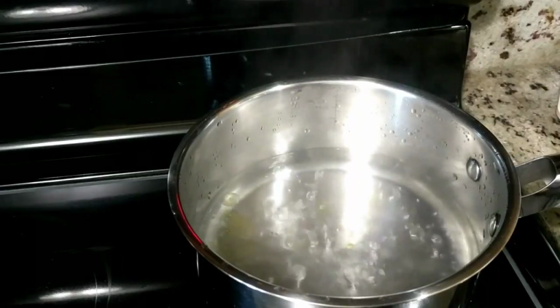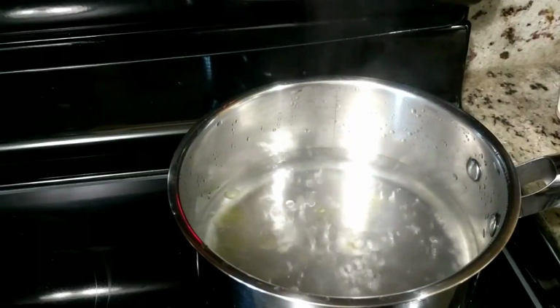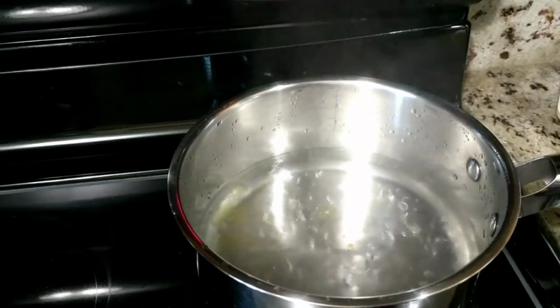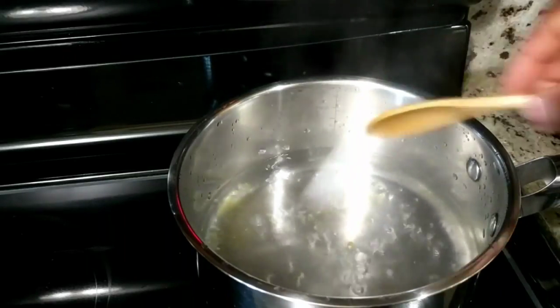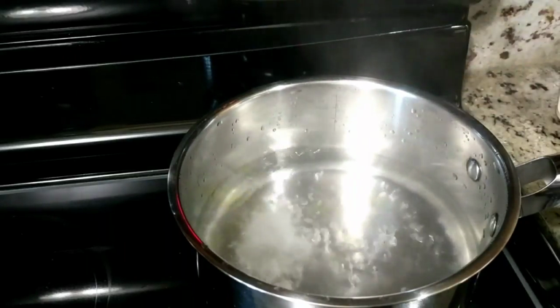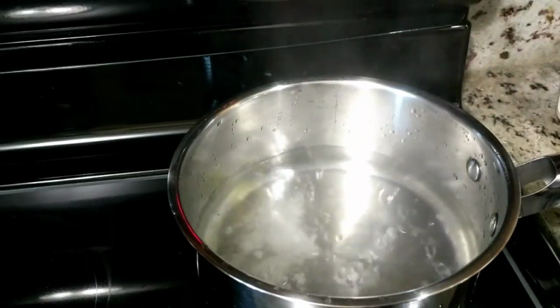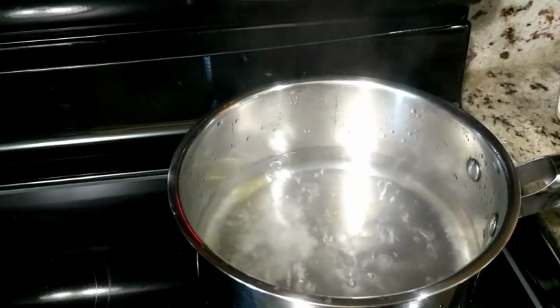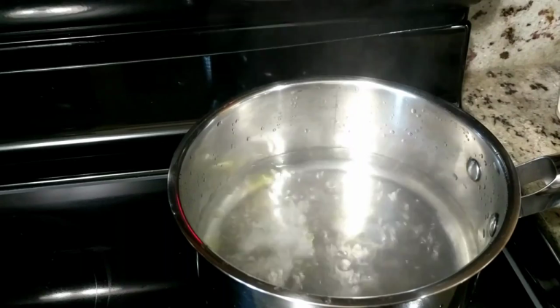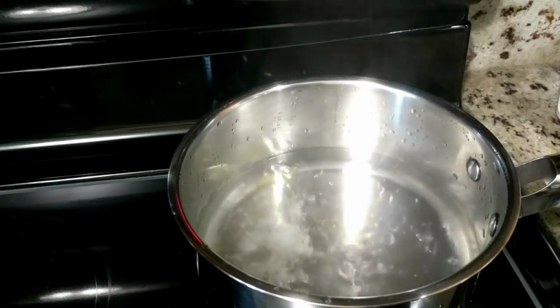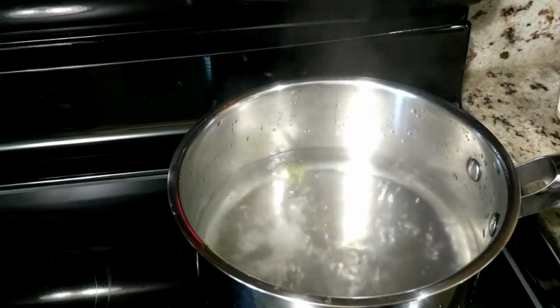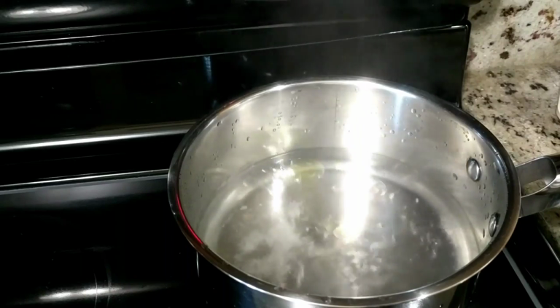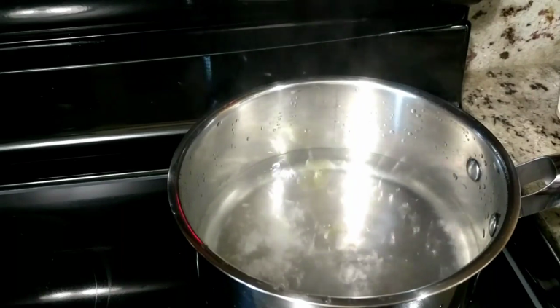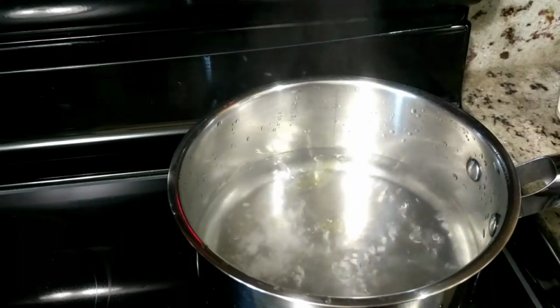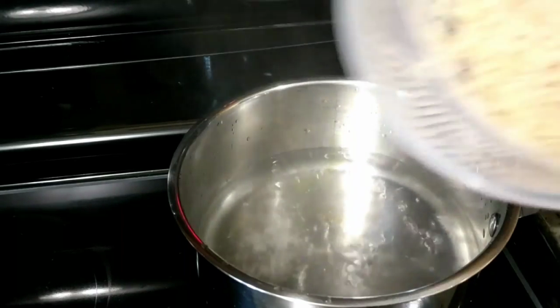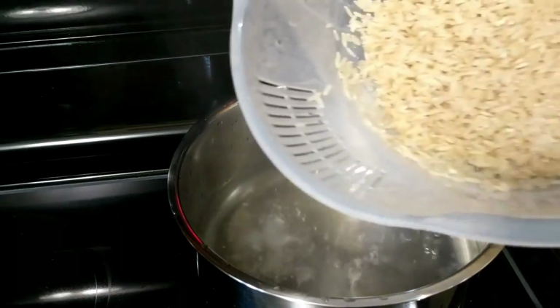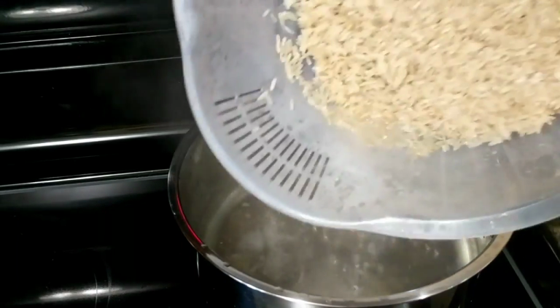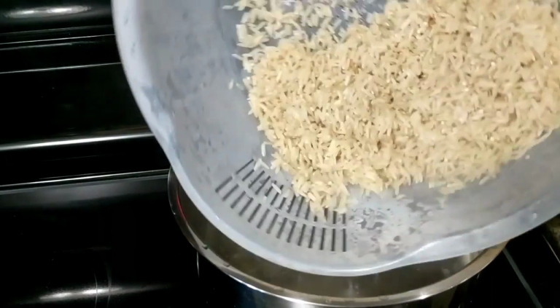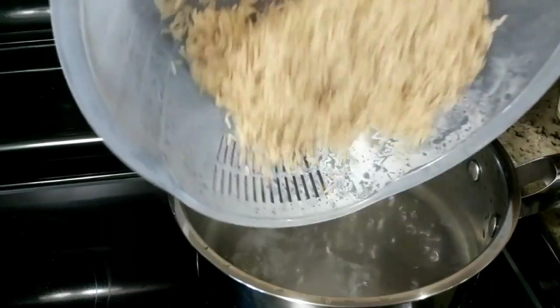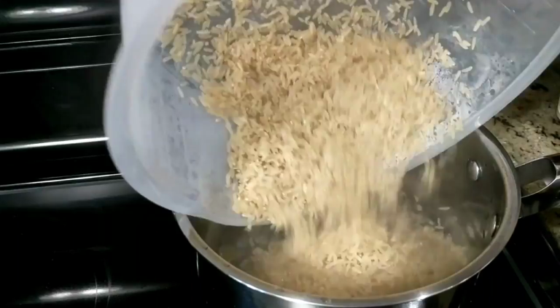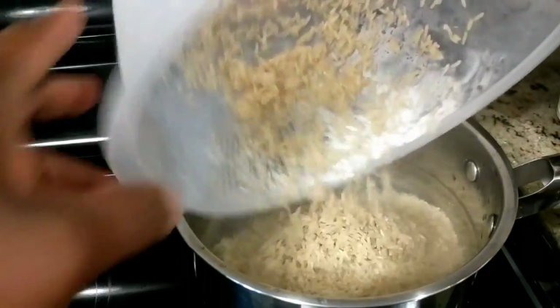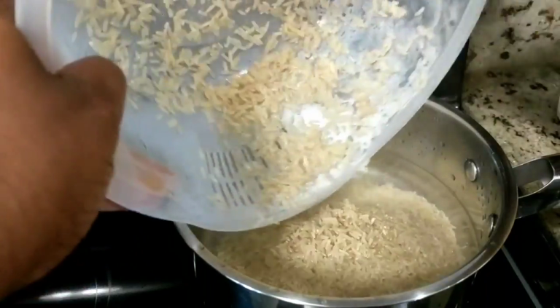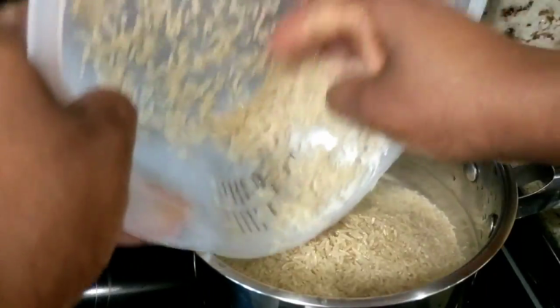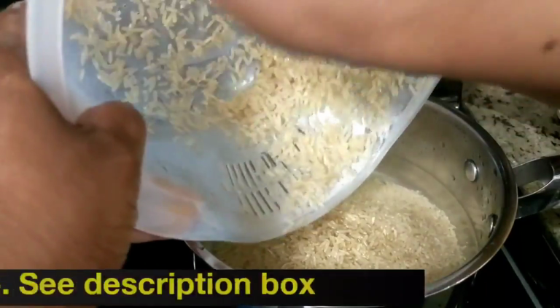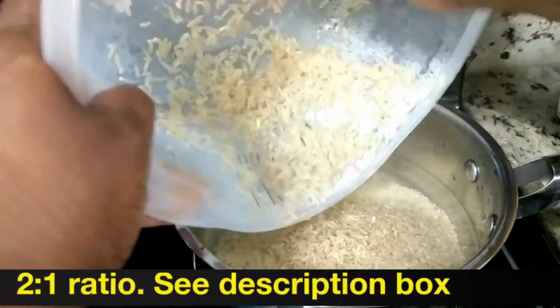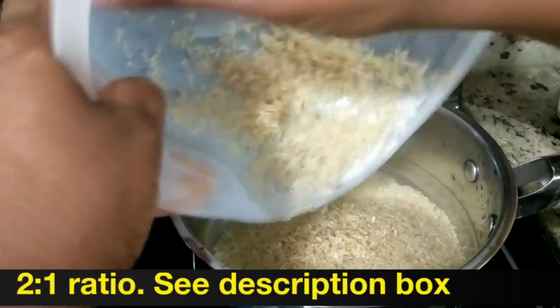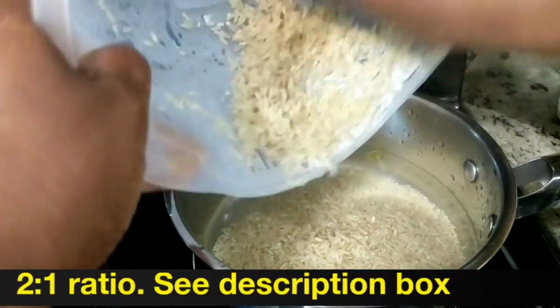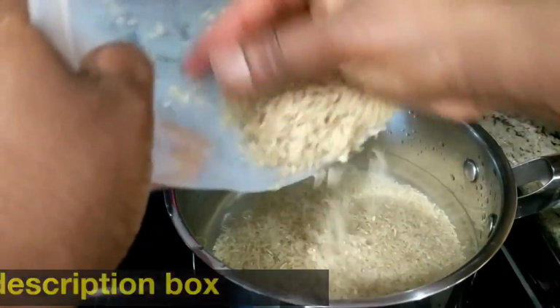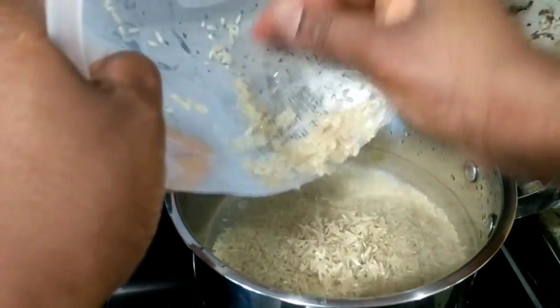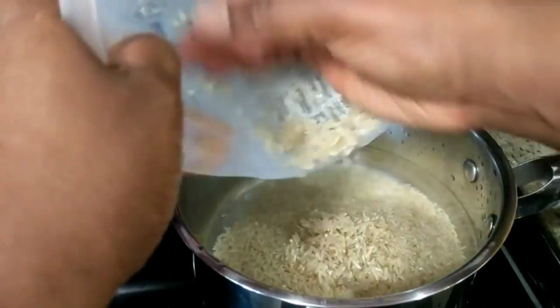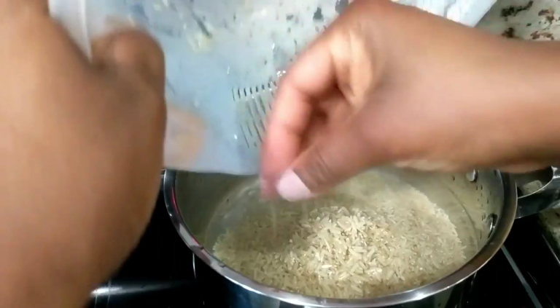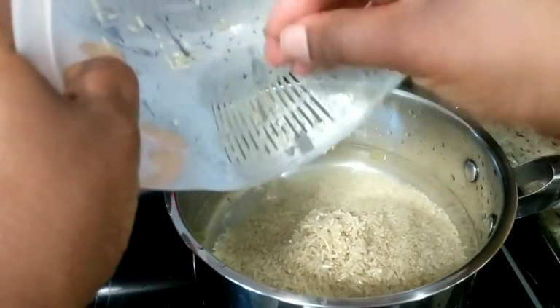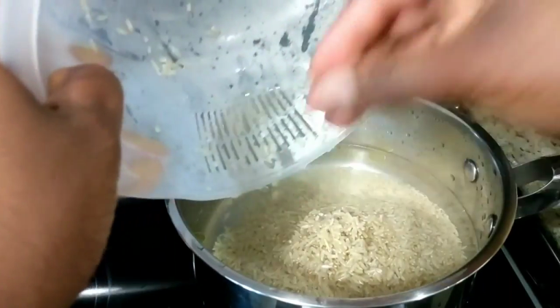I'm going to be adding to my two cups of boiling water half a teaspoon of salt and half a teaspoon of oil. You can leave that out if you don't want to use it. And there is my one cup of washed jasmine brown rice — I'm going to go ahead and add that to my pot.